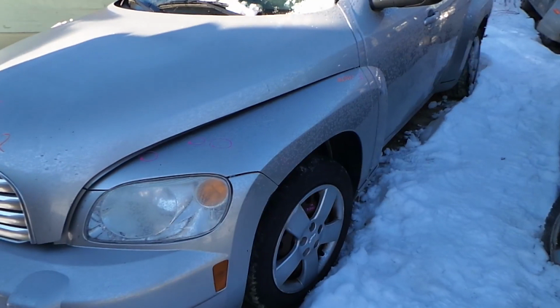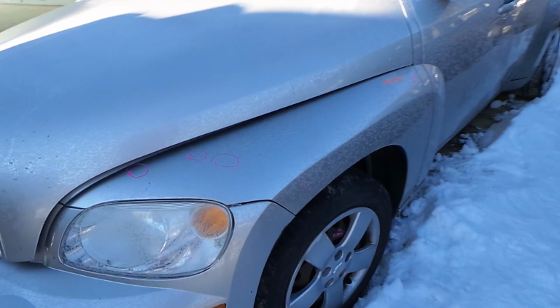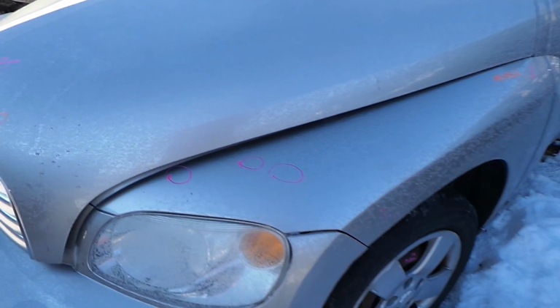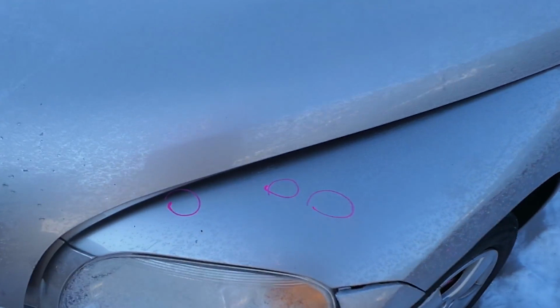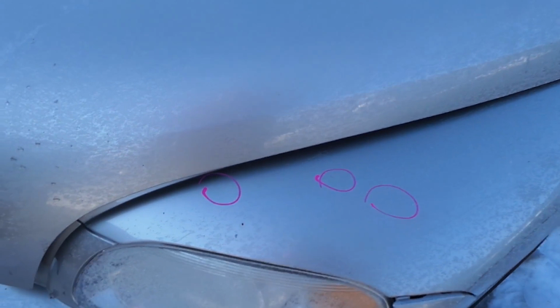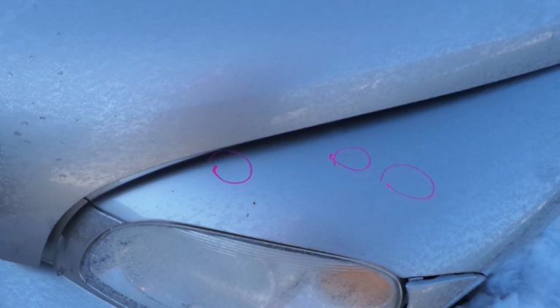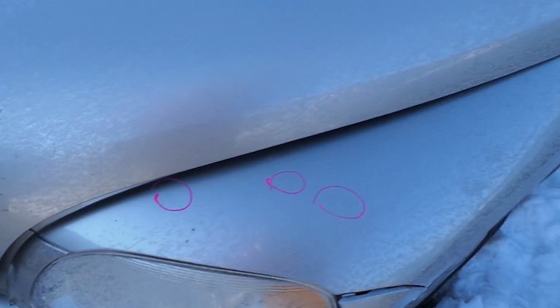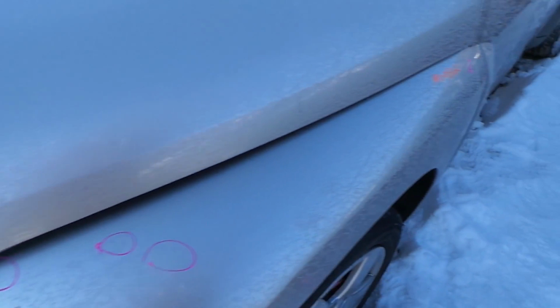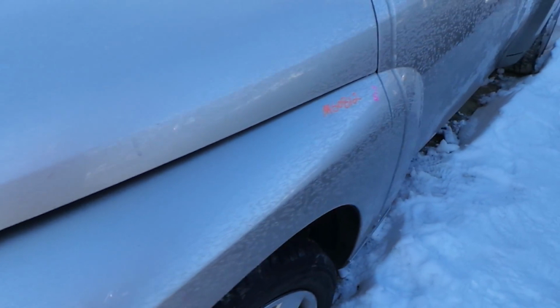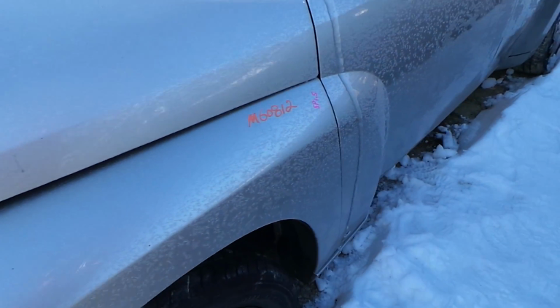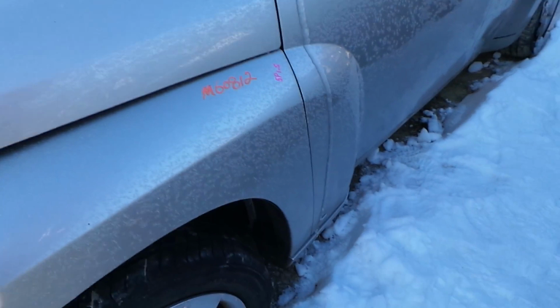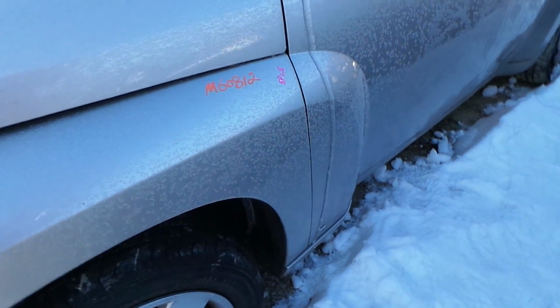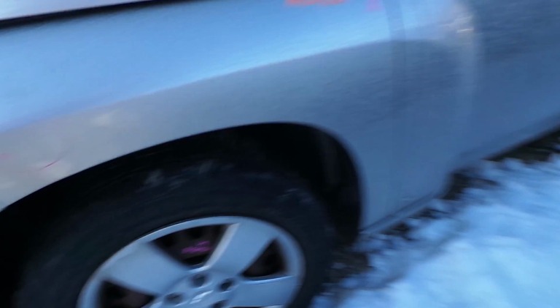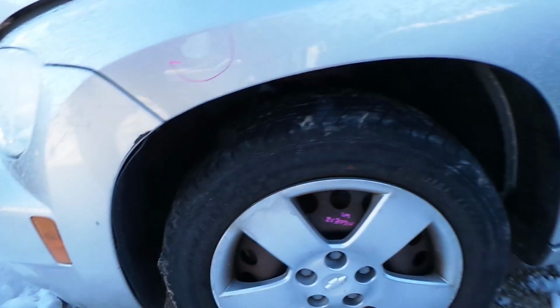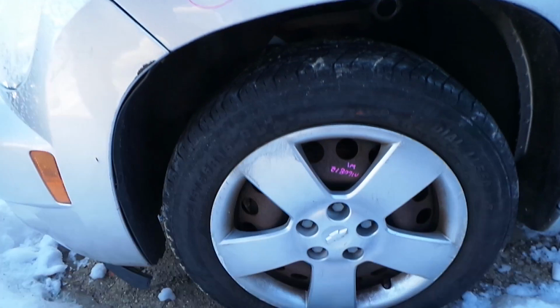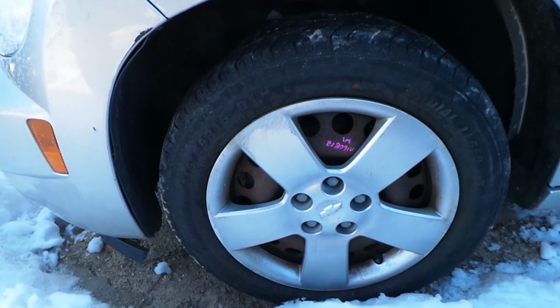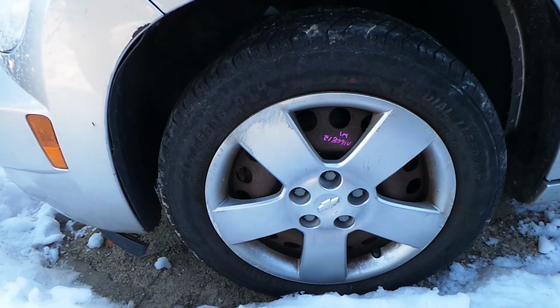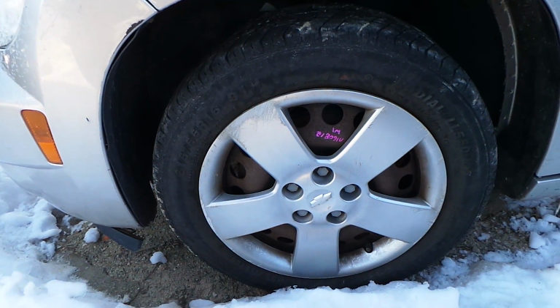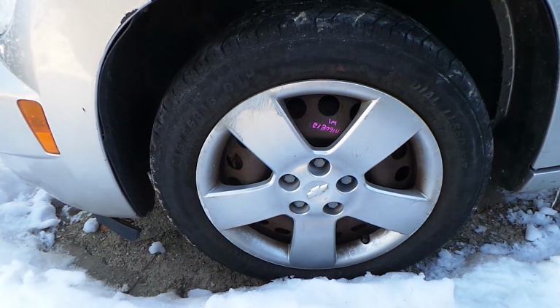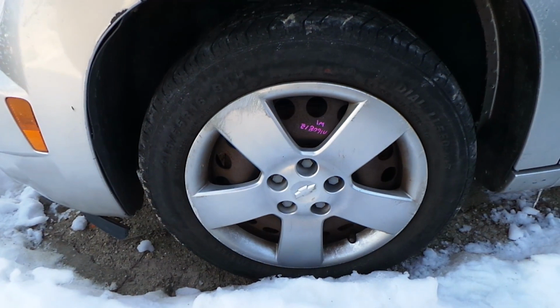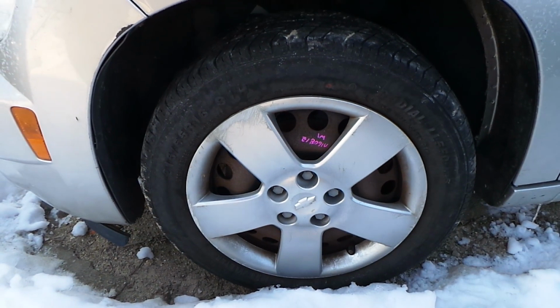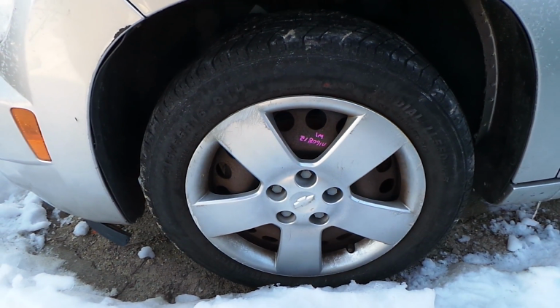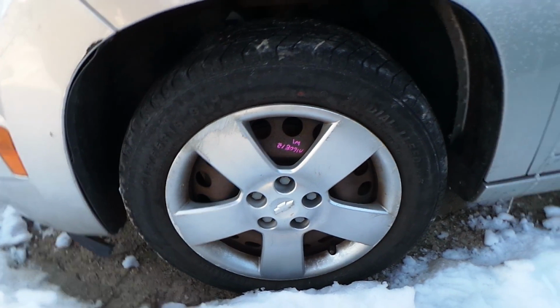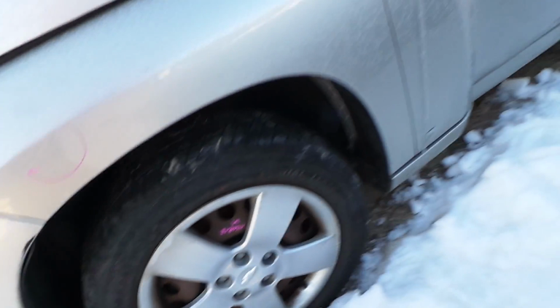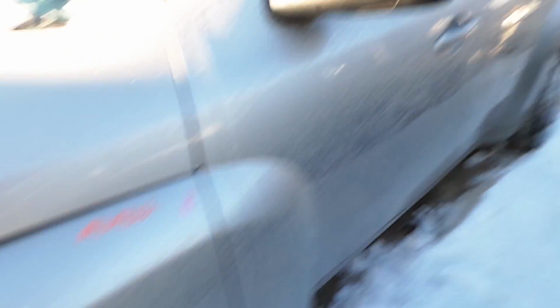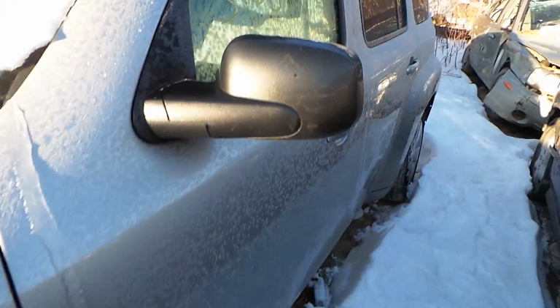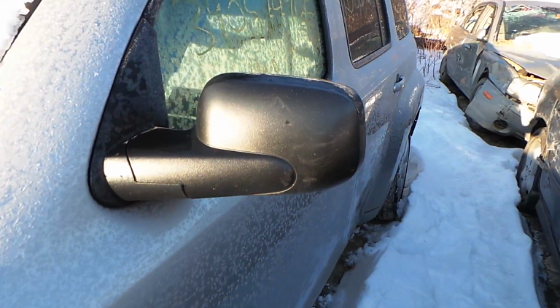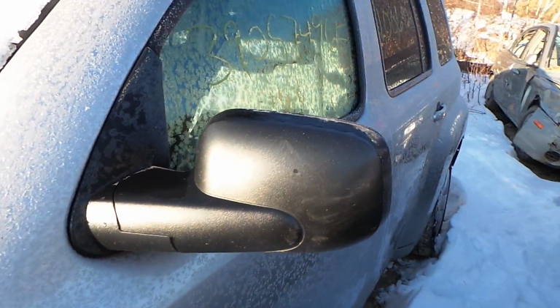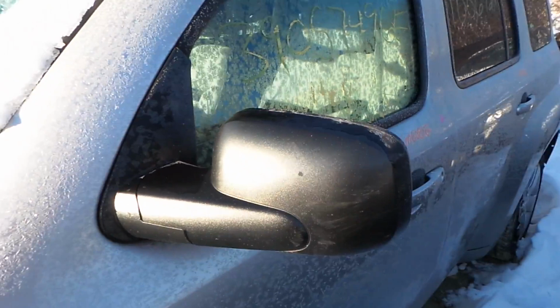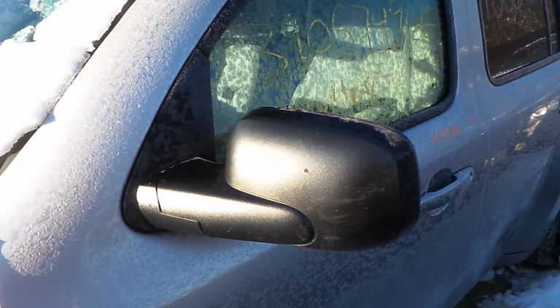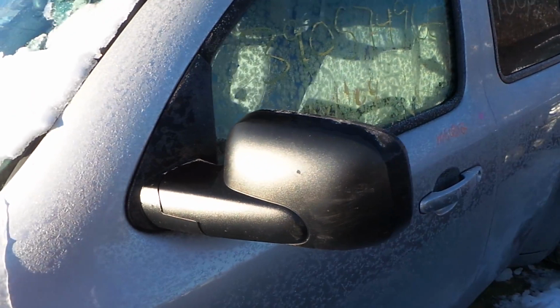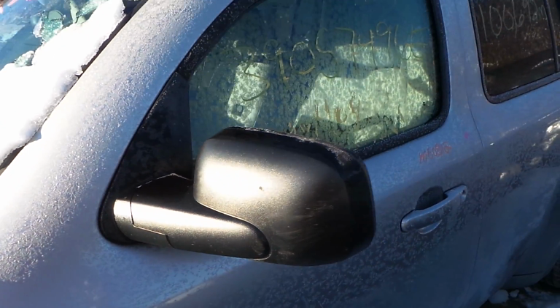The driver's side fender has a couple of small pings in it but it's in good condition for the year of the car. We have four steel wheels with normal rust, they are in good condition. We have a black textured mirror, it is power.